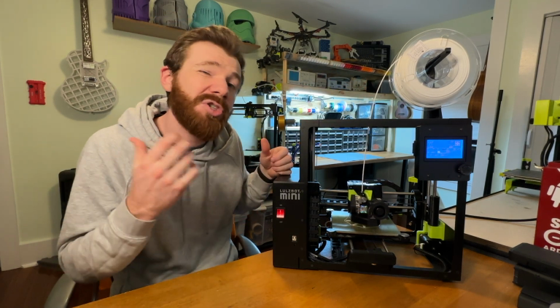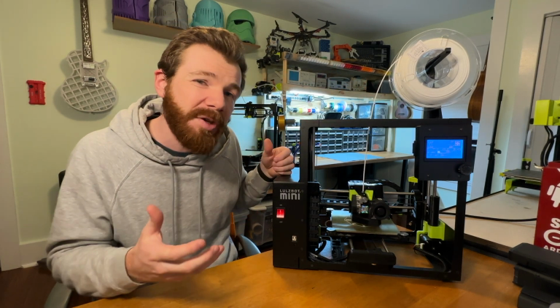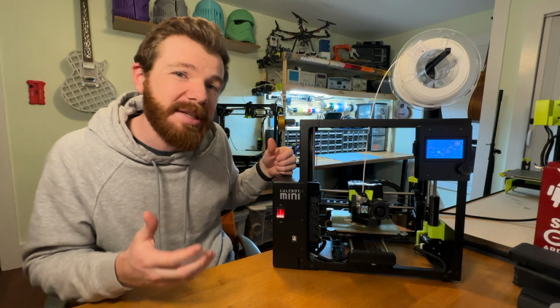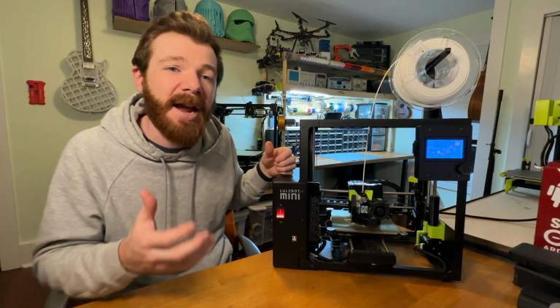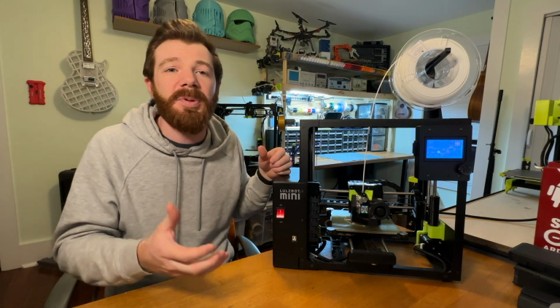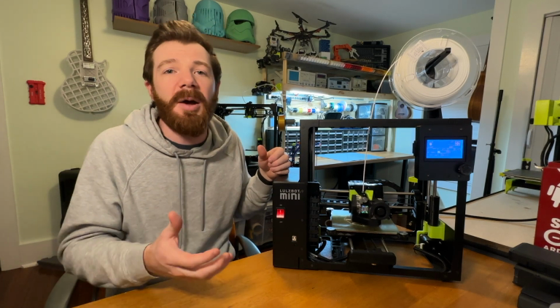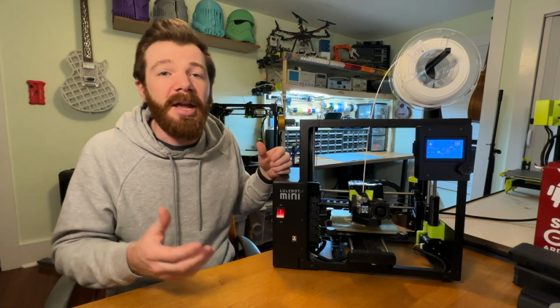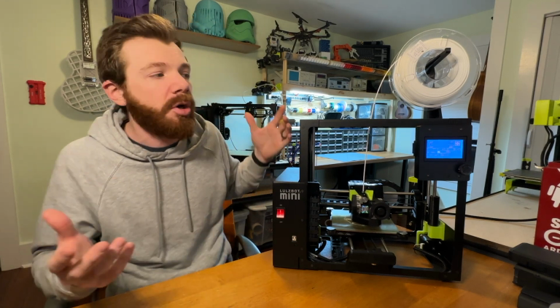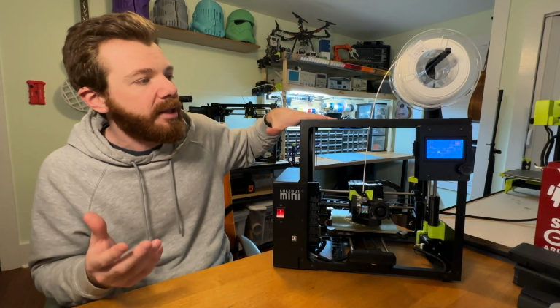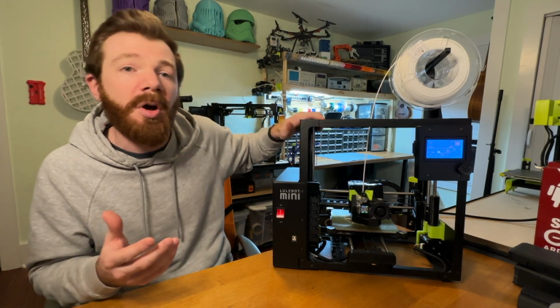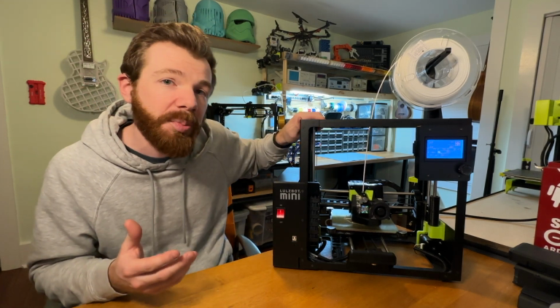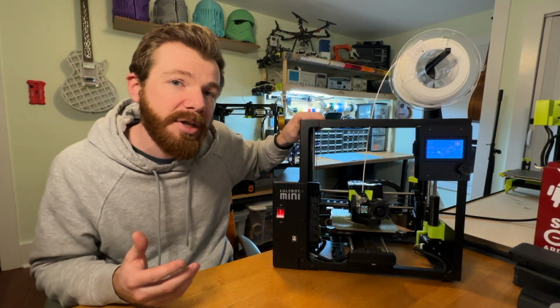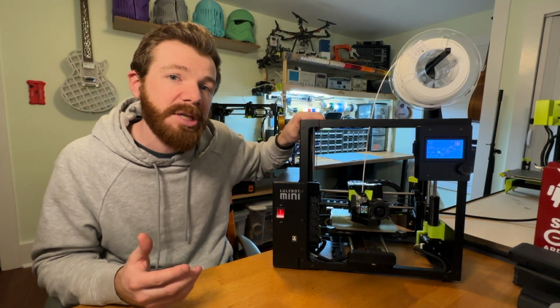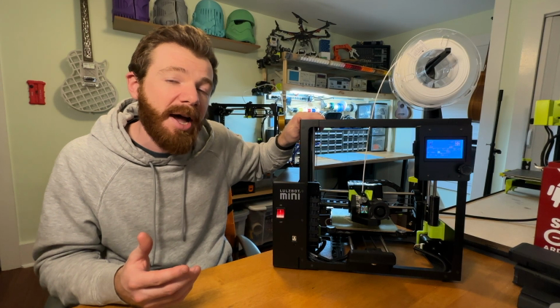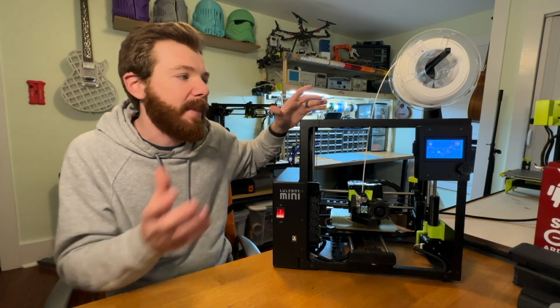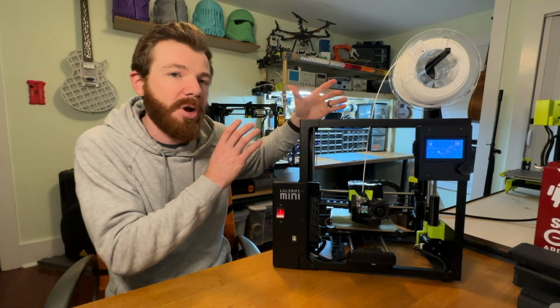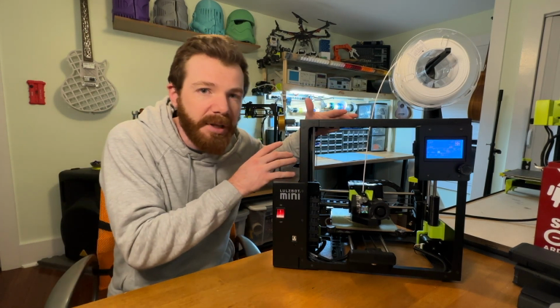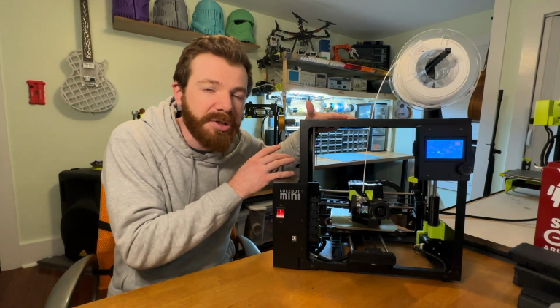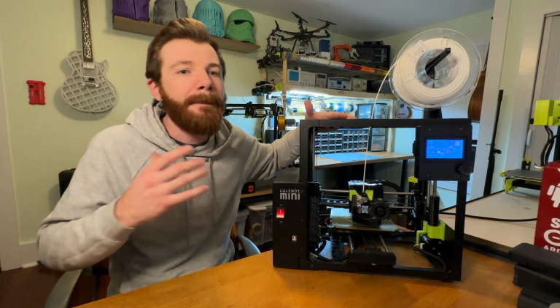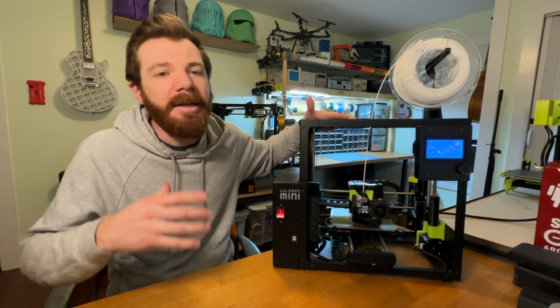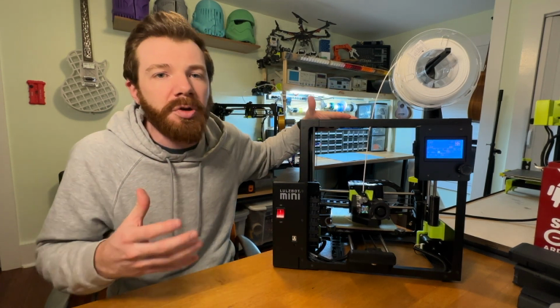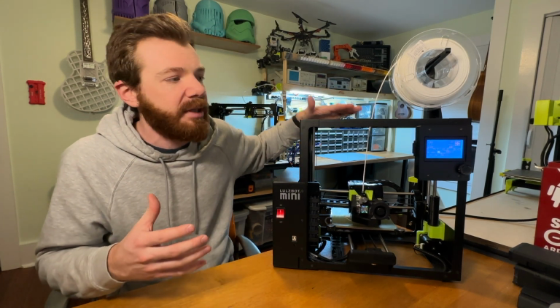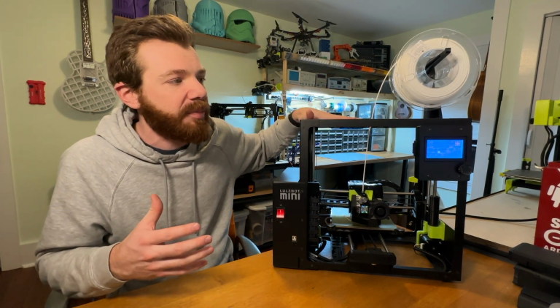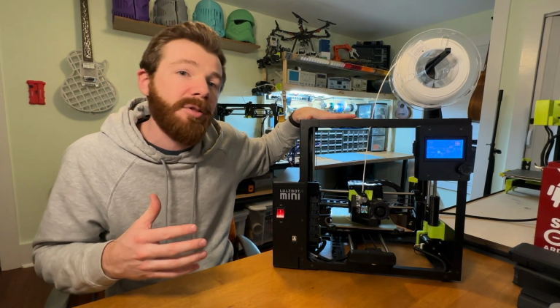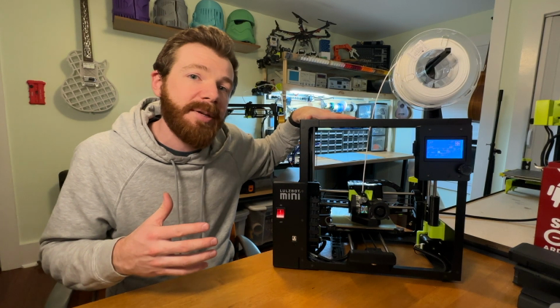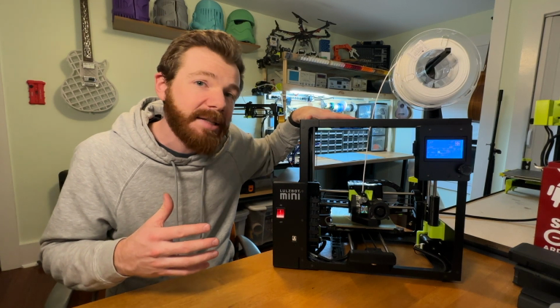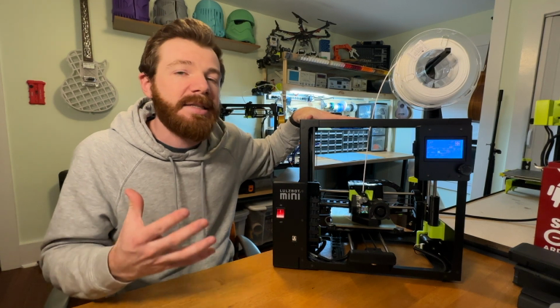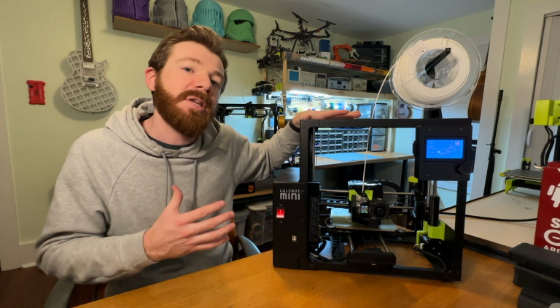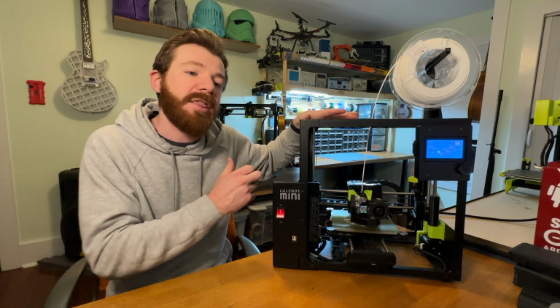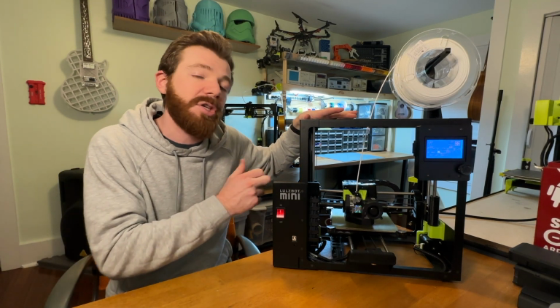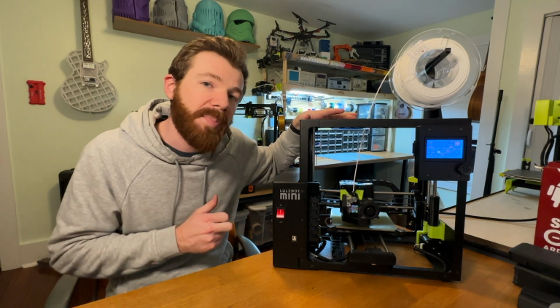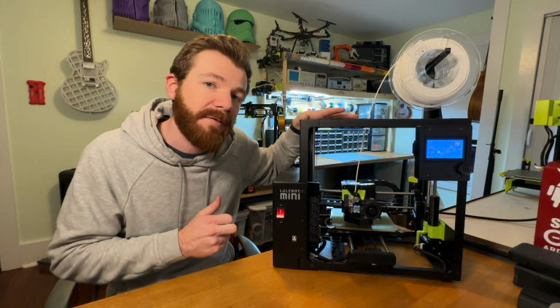Hopefully there is a factory-specific upgrade coming. I know you can install OctoPrint on this with a Raspberry Pi and mod your own filament sensor, but the user-friendliness of something out of the Lulzbot box is definitely something that I think this could benefit from.